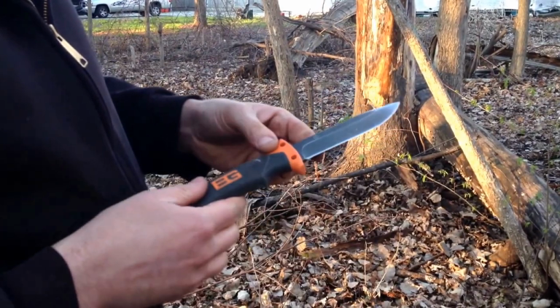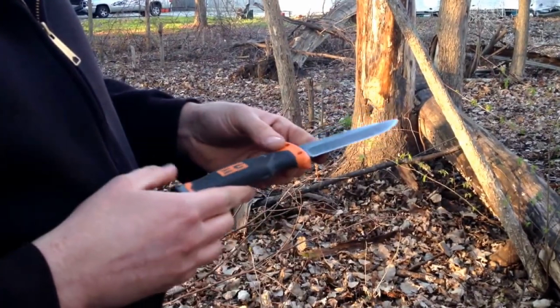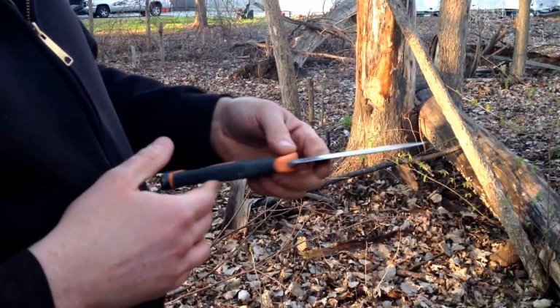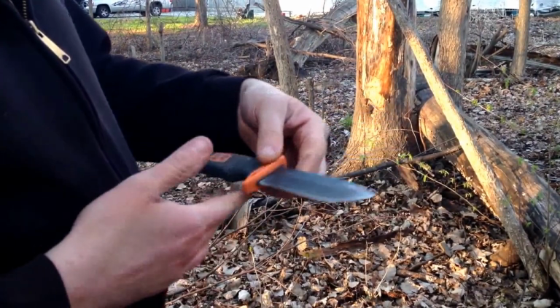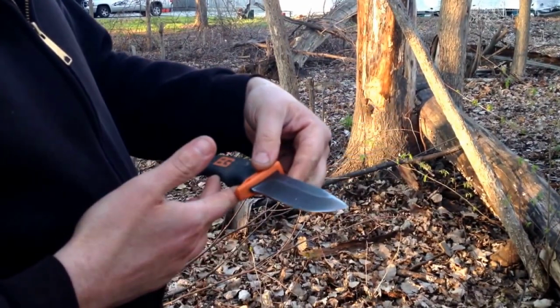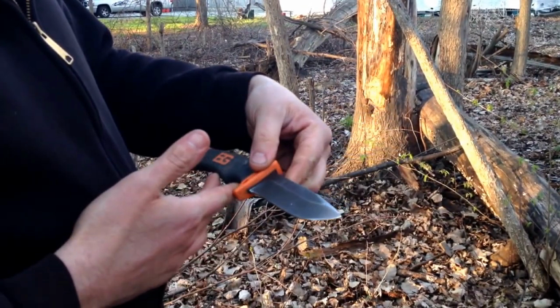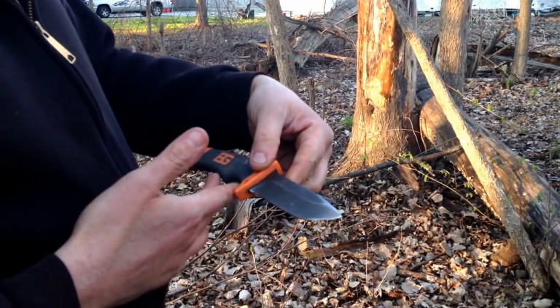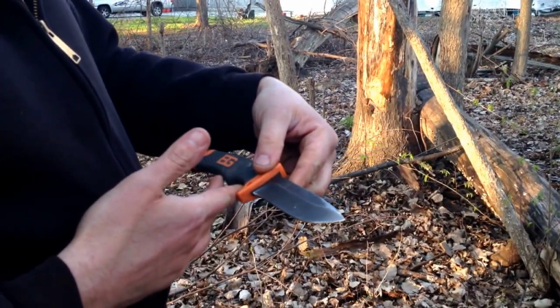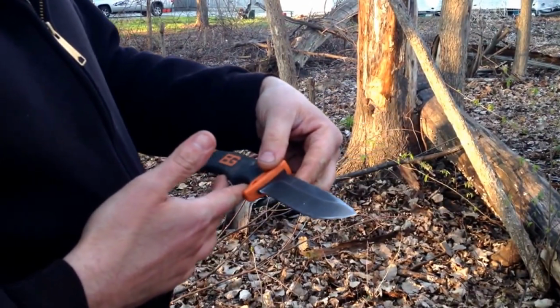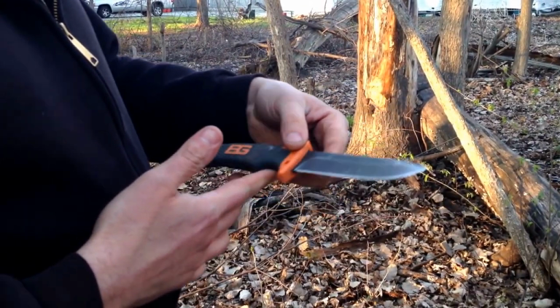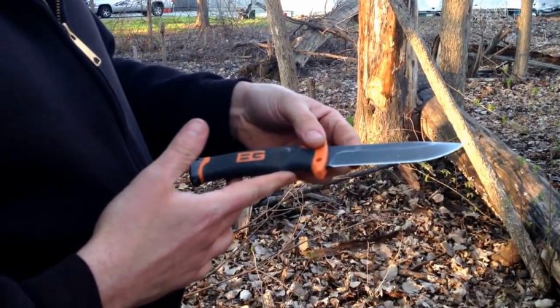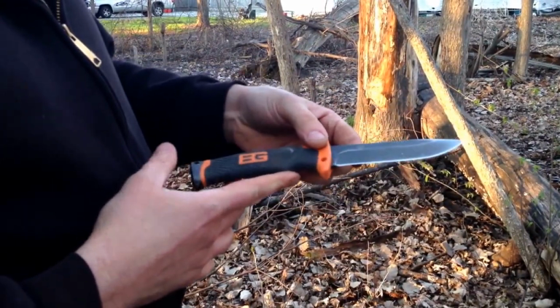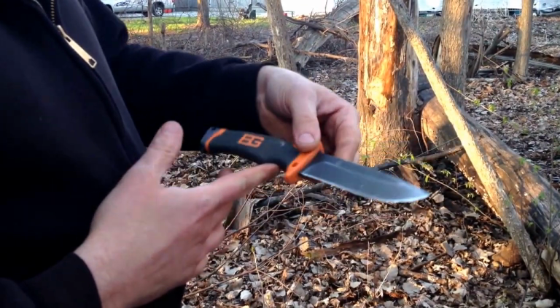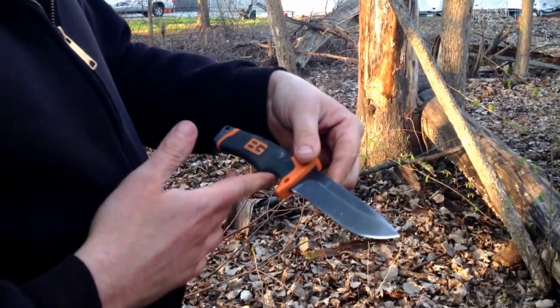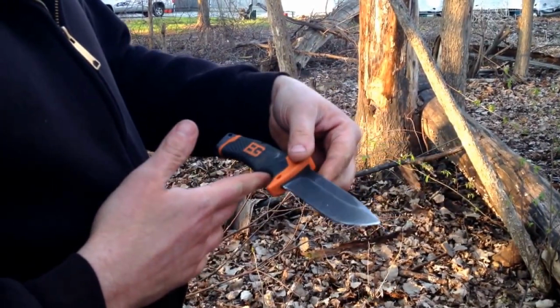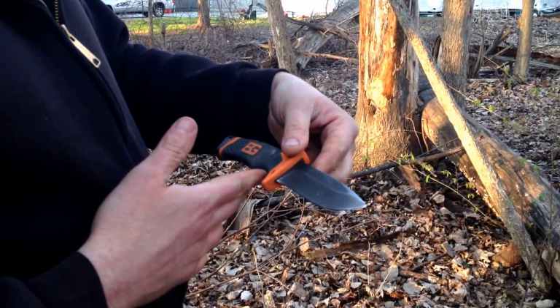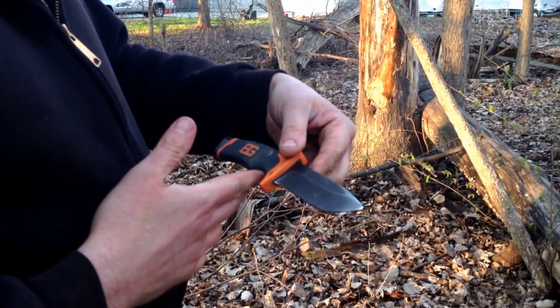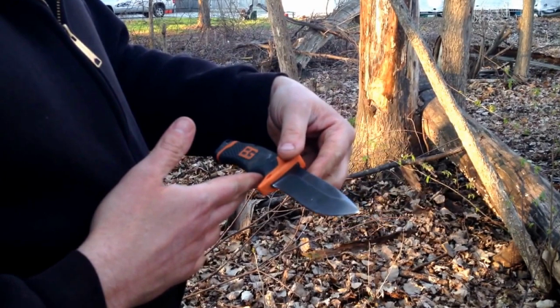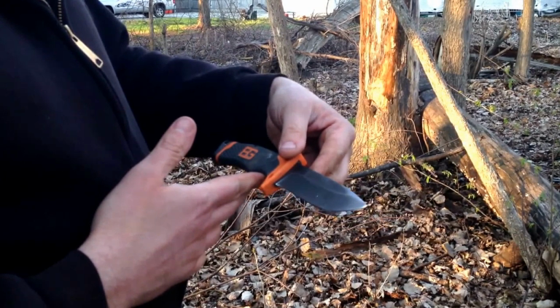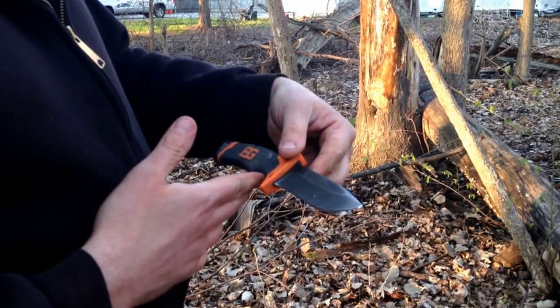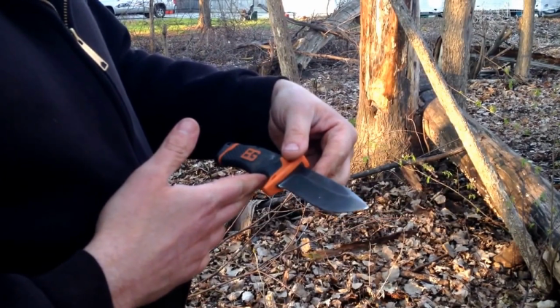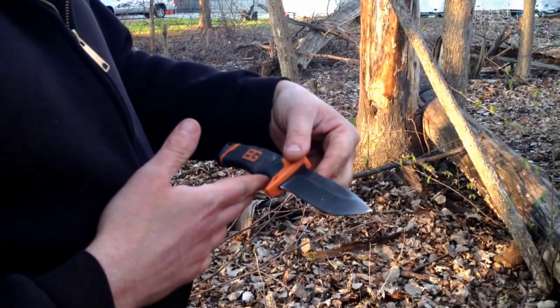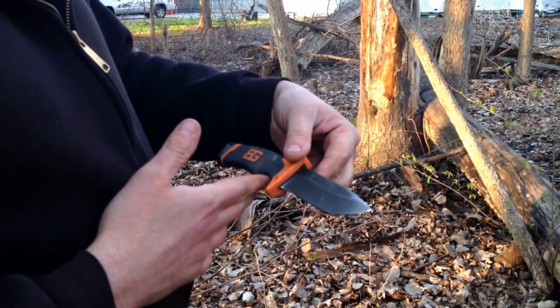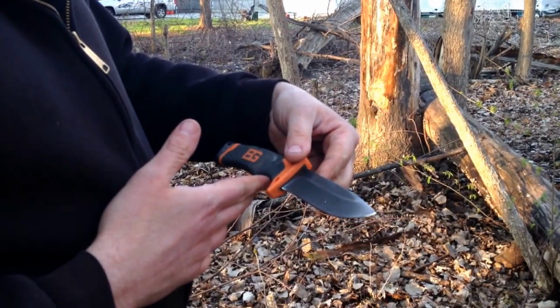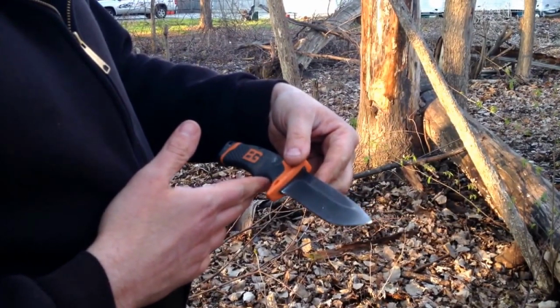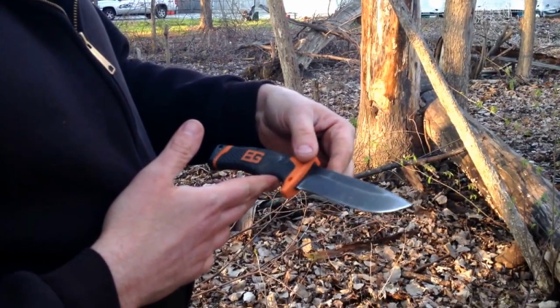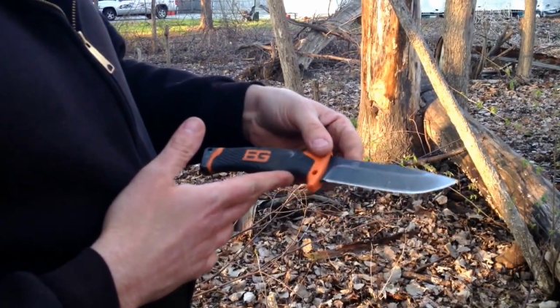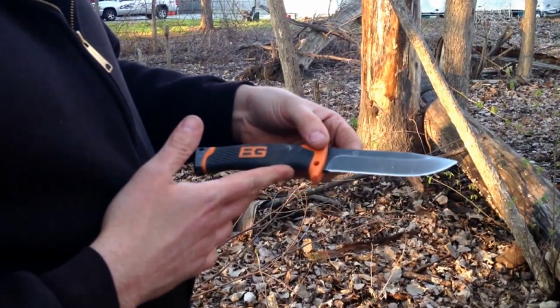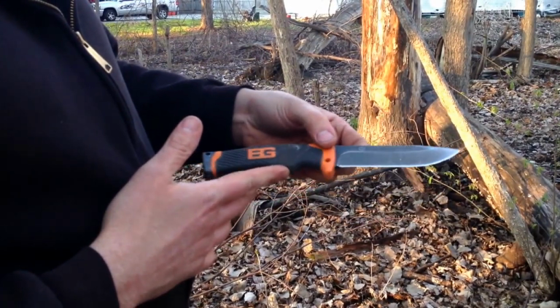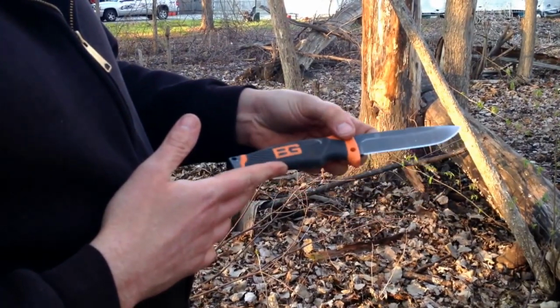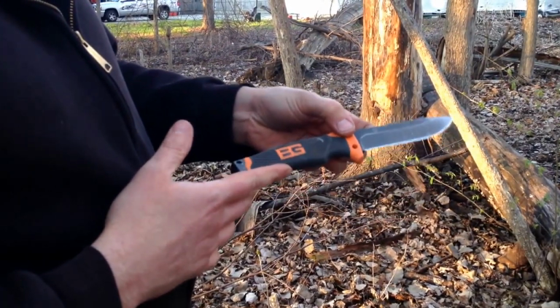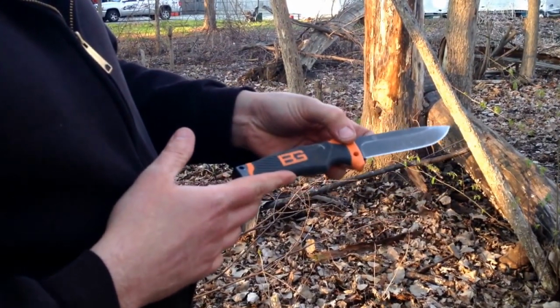Overall, still a good knife, but probably not so good for throwing.